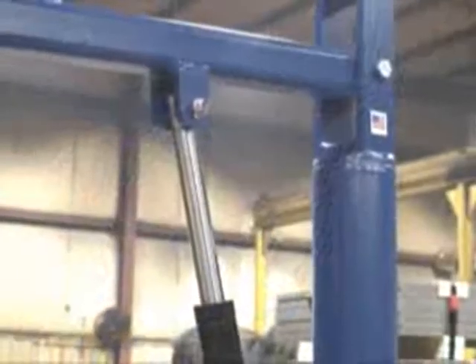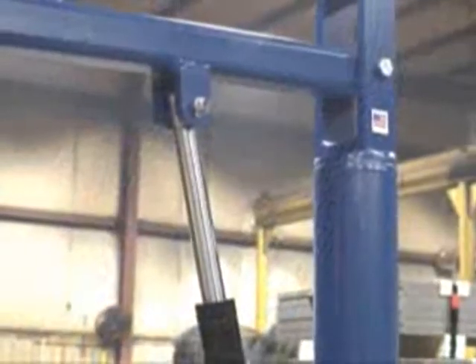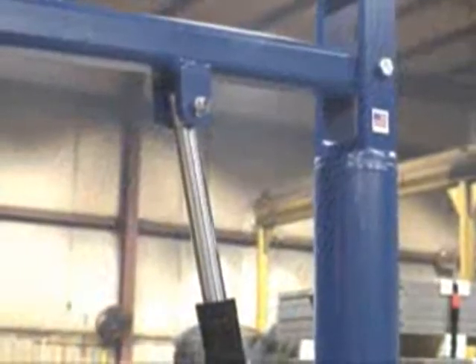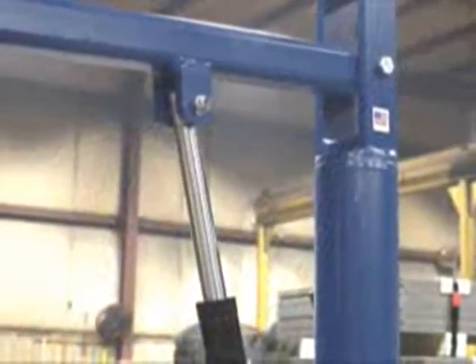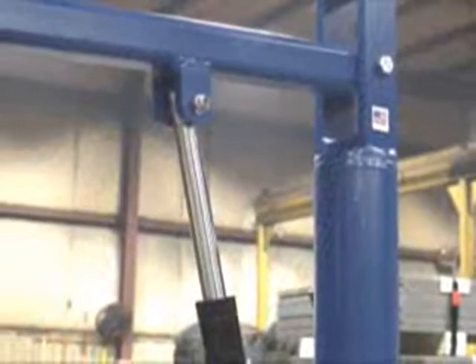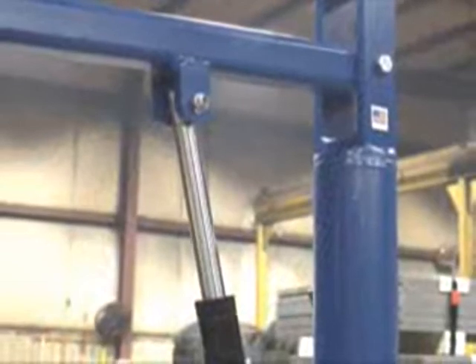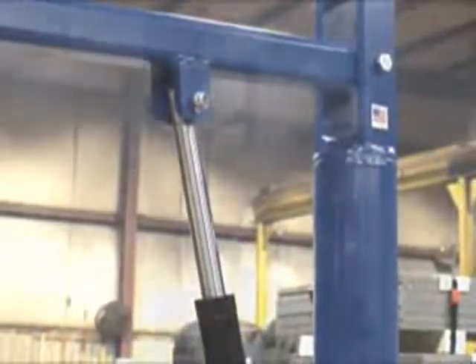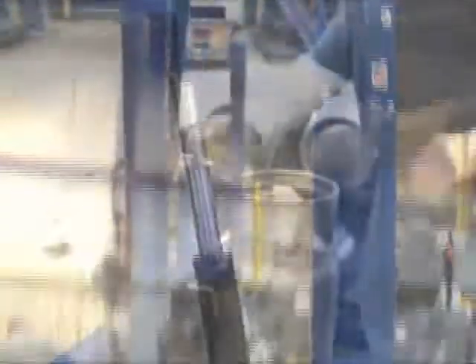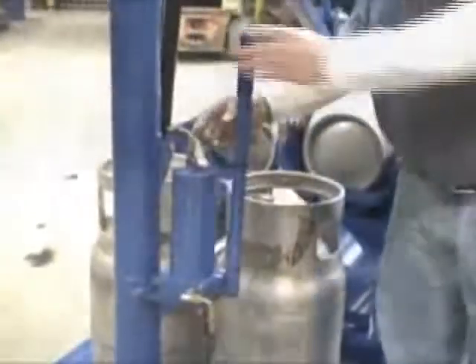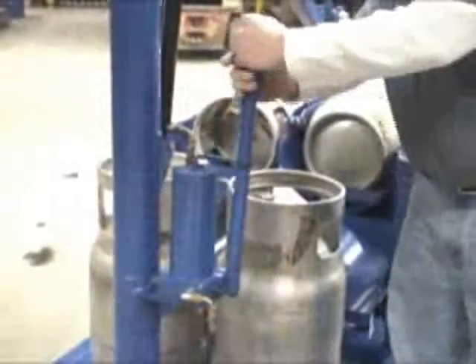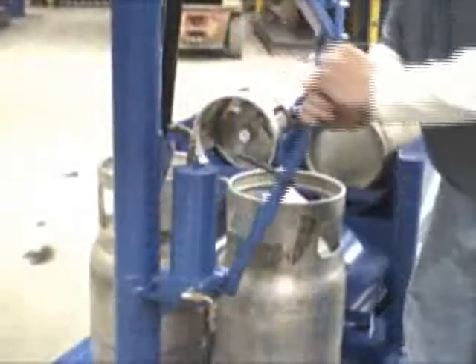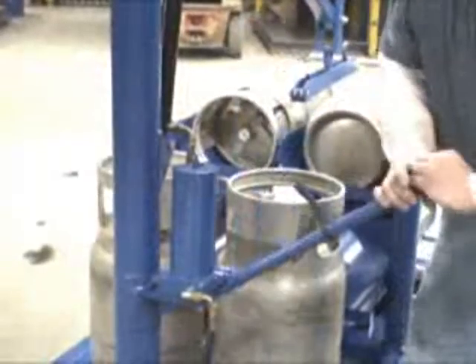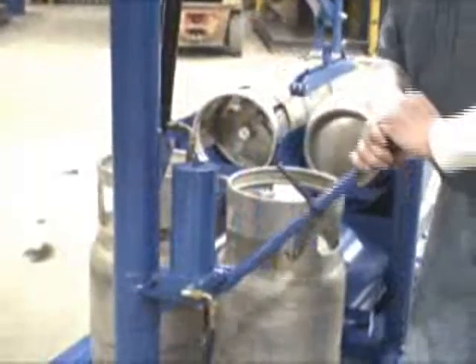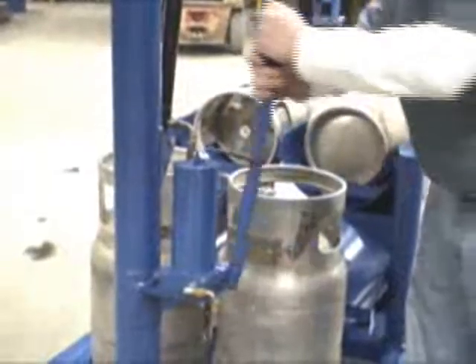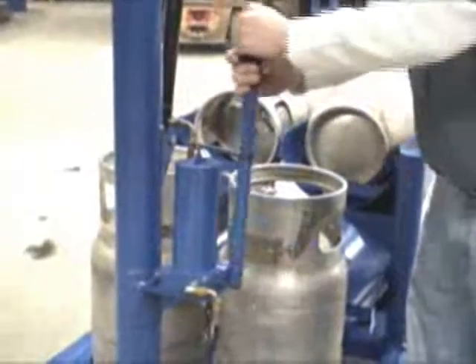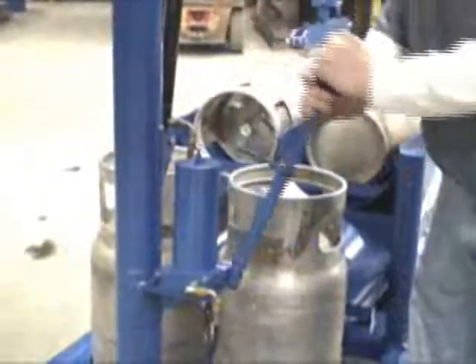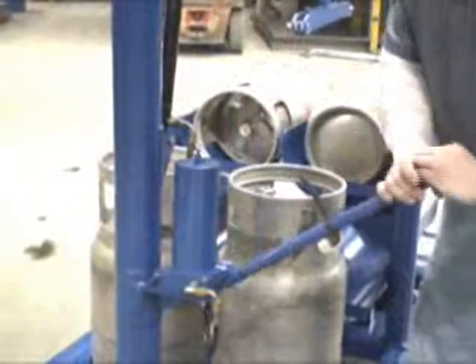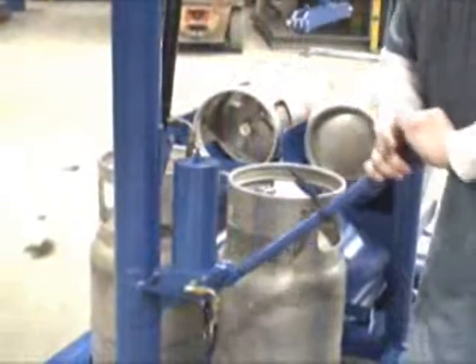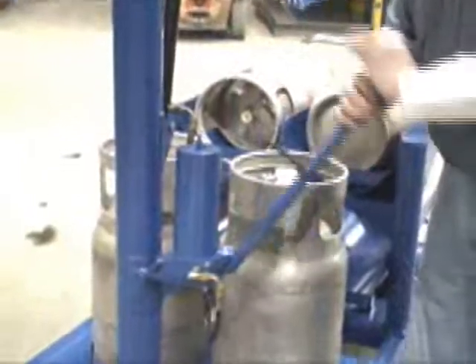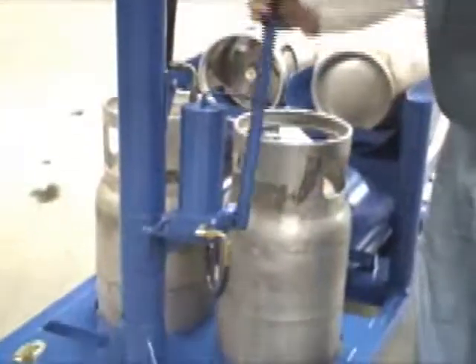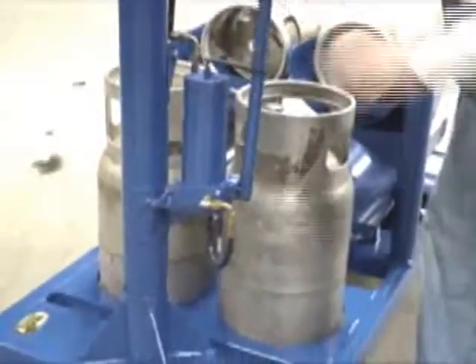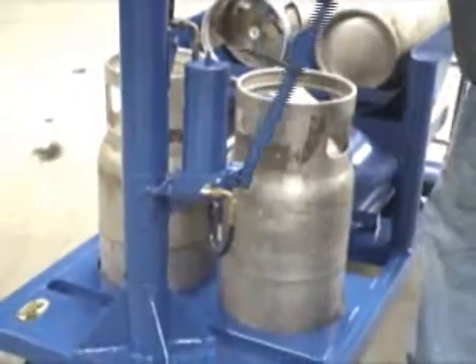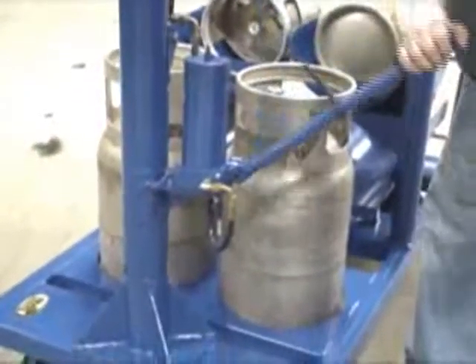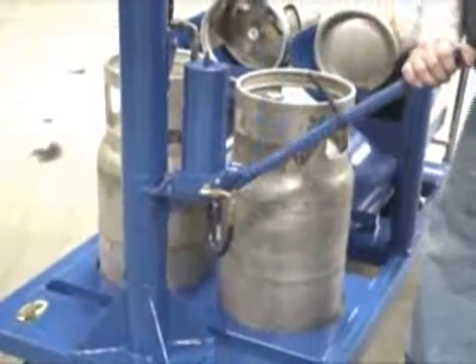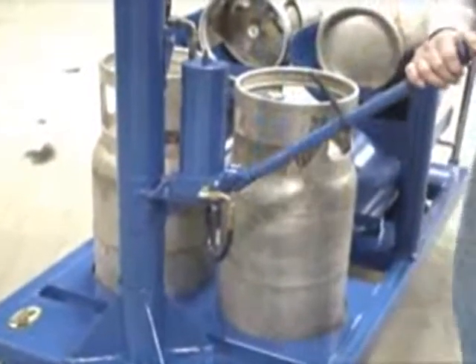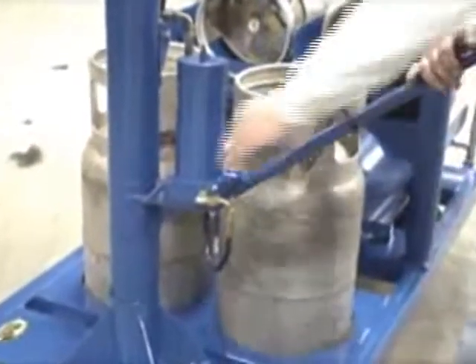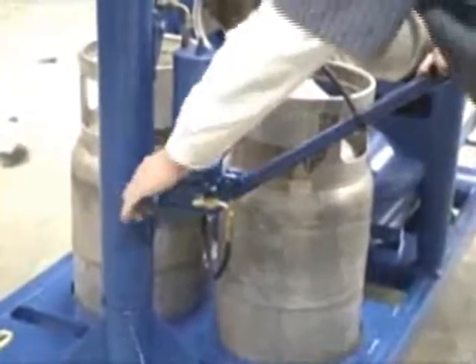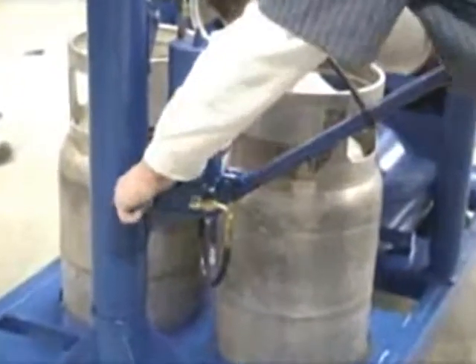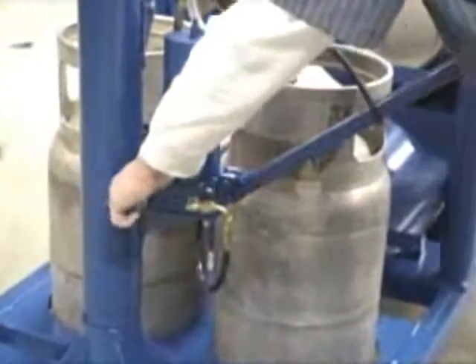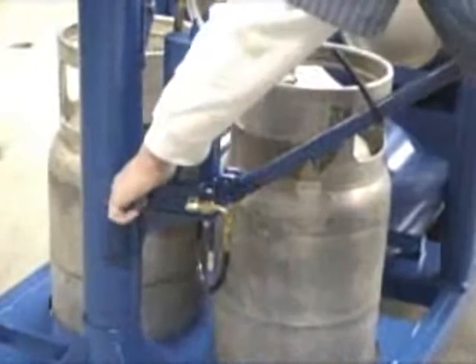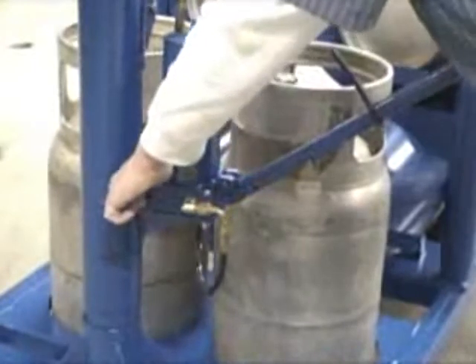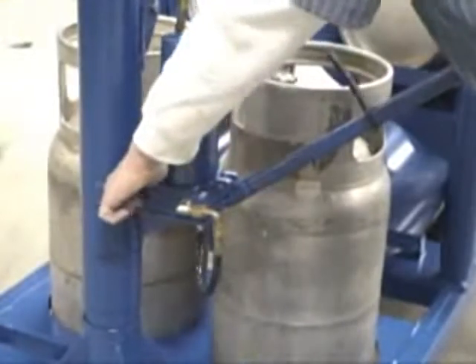The crane boom is raised and lowered with a manual hand pump hydraulic lift. This allows one operator to efficiently raise the tanks from the unit or from the fork truck, and then lower them with a convenient lowering valve.